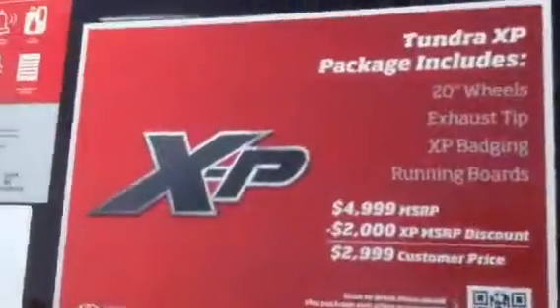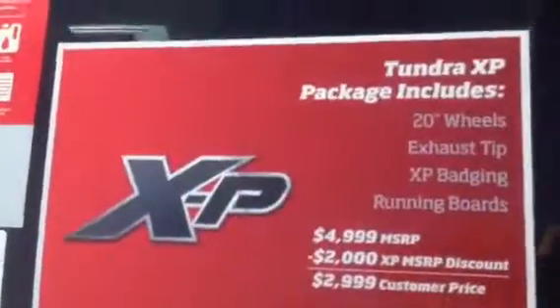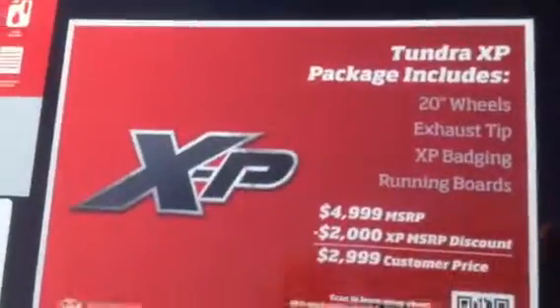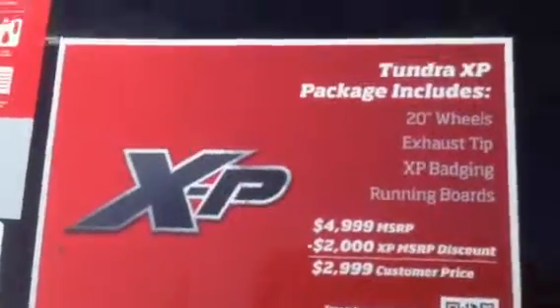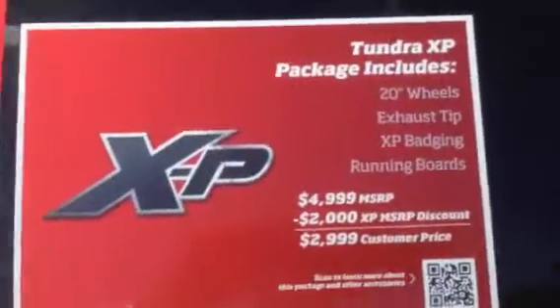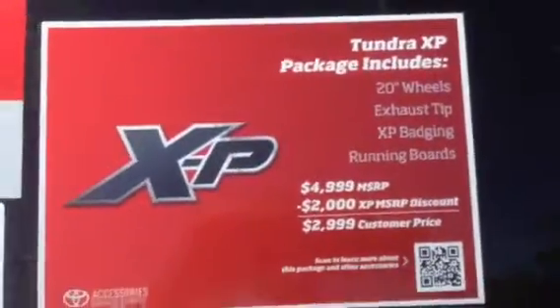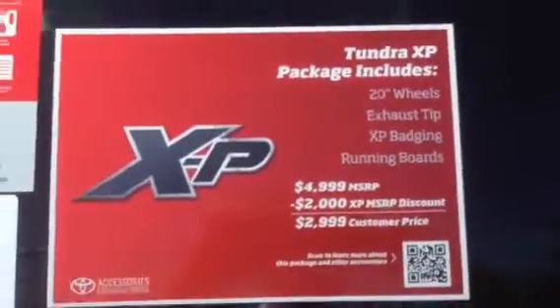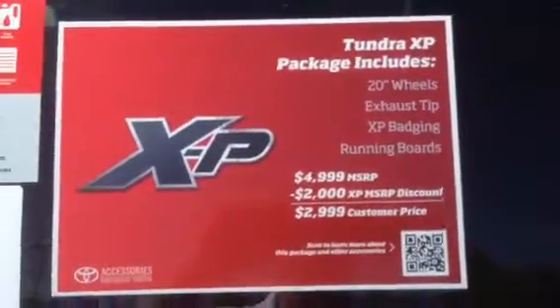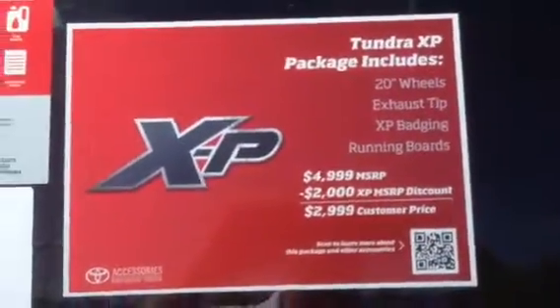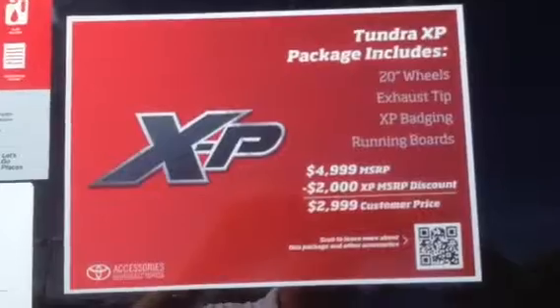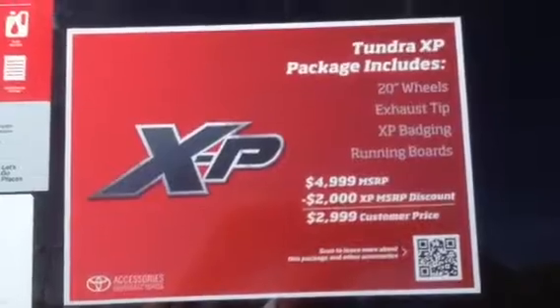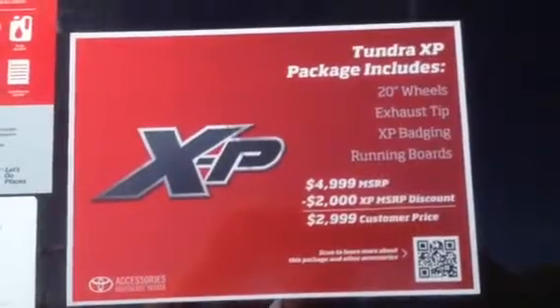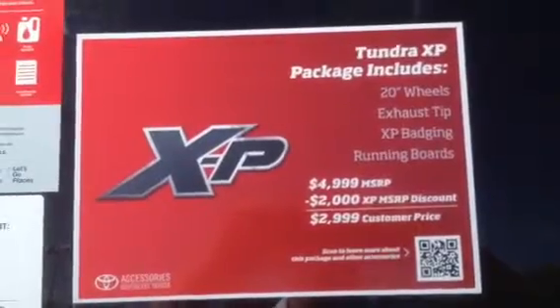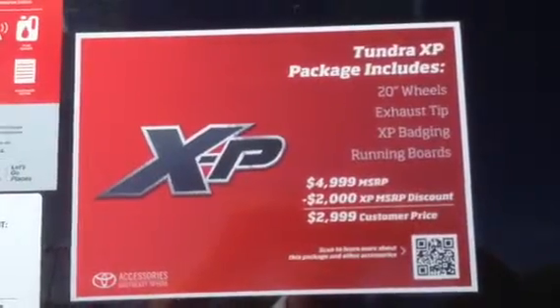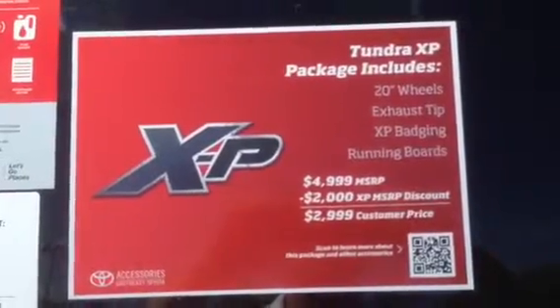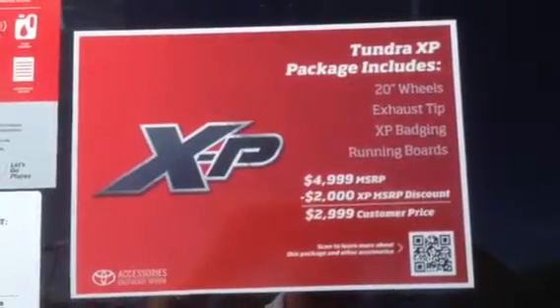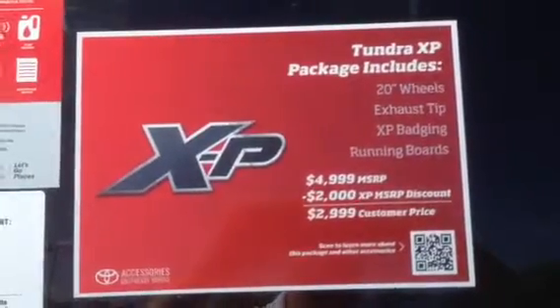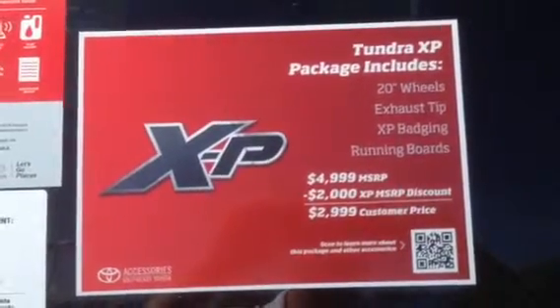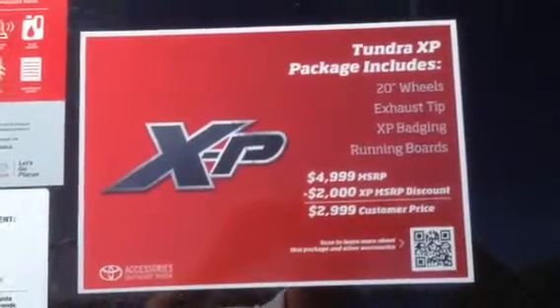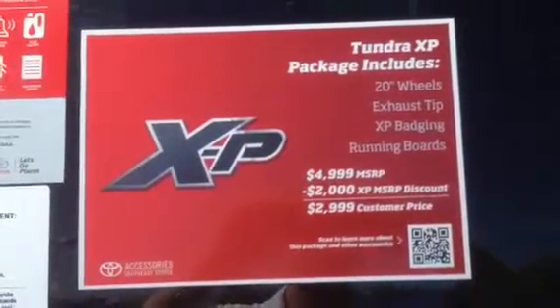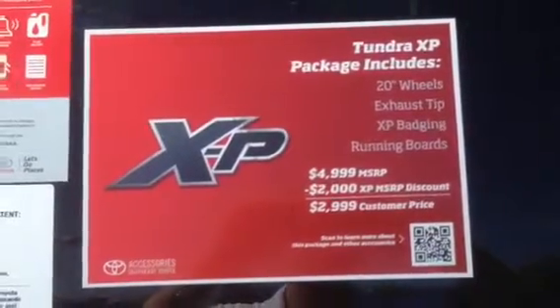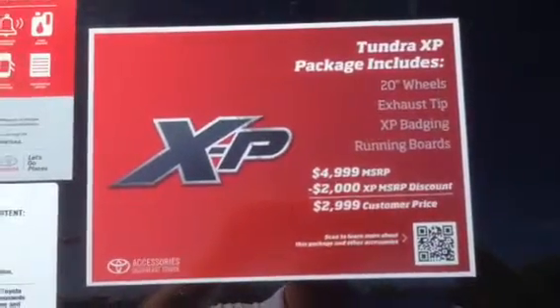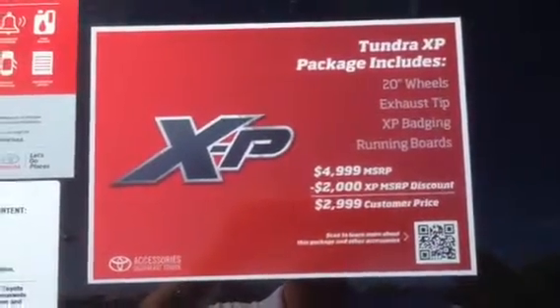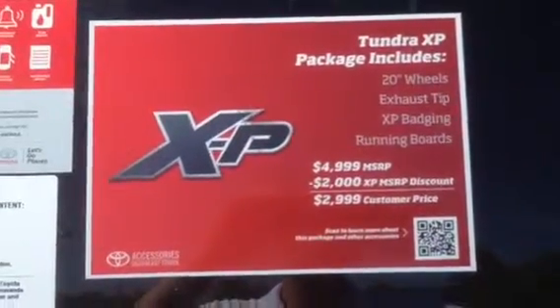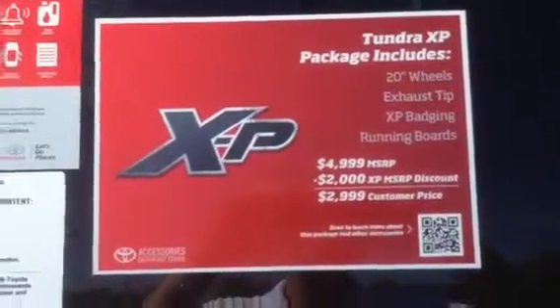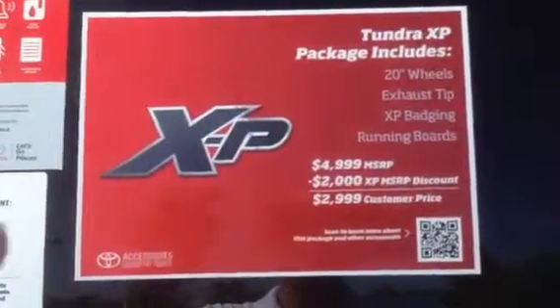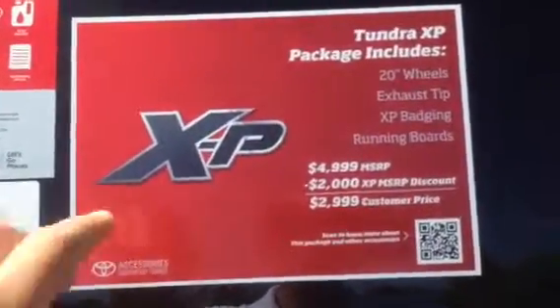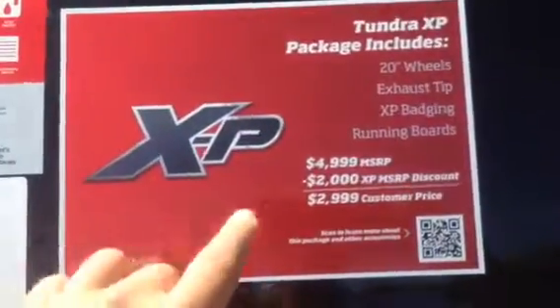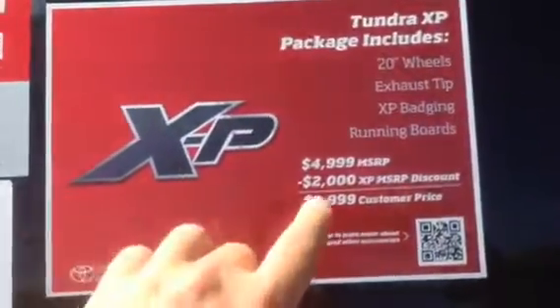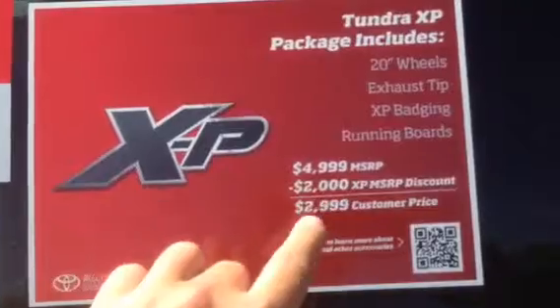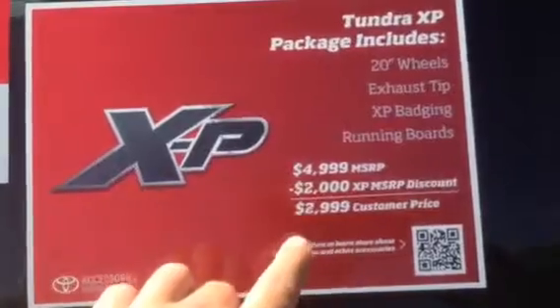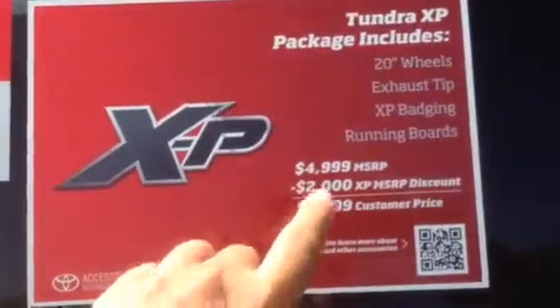And that's what you get with the XP package: 20 inch wheels, exhaust tip, XP badging, running boards — get that savings of $2,000.